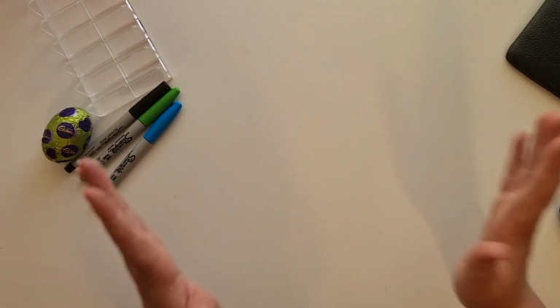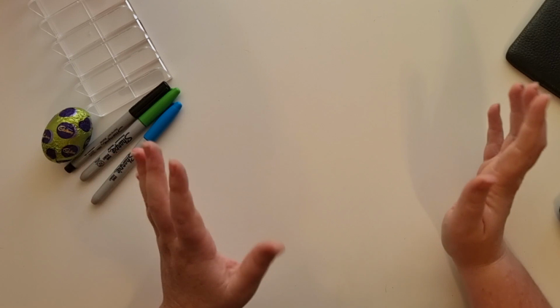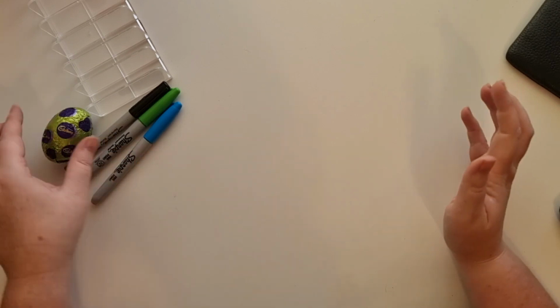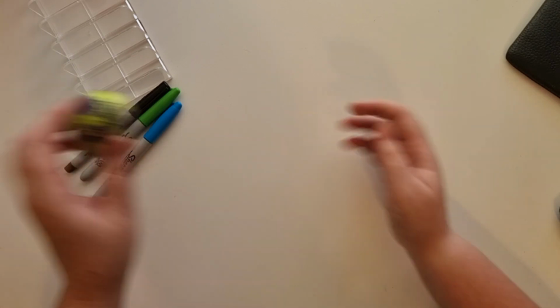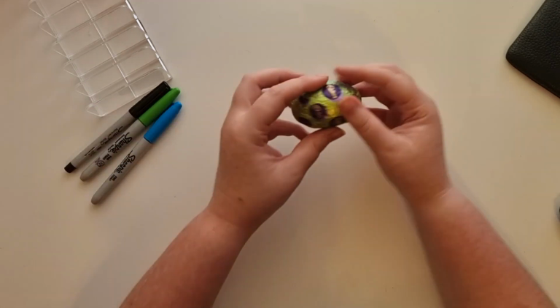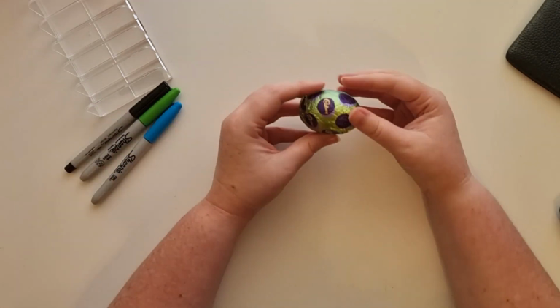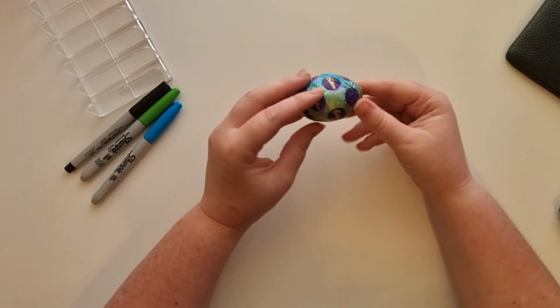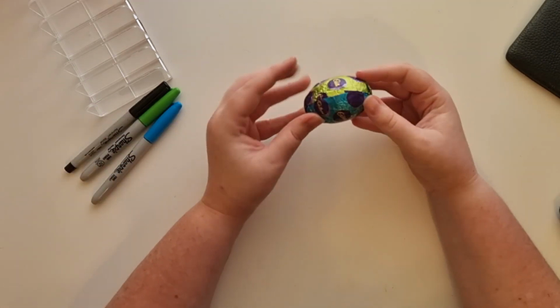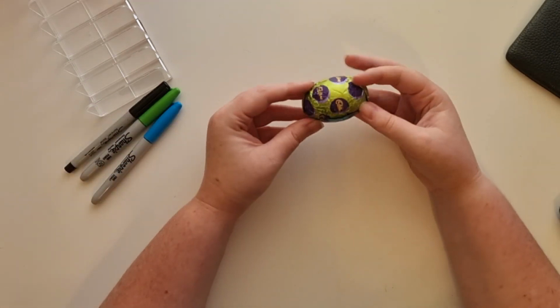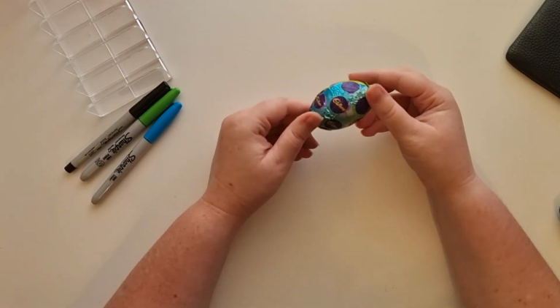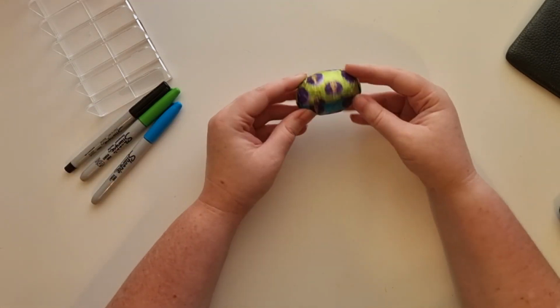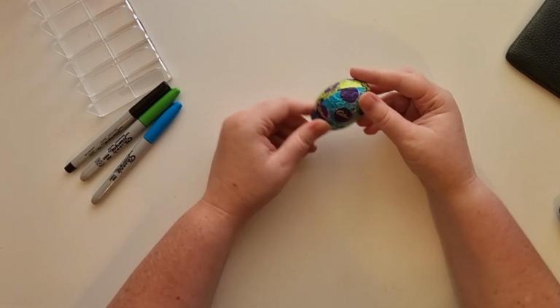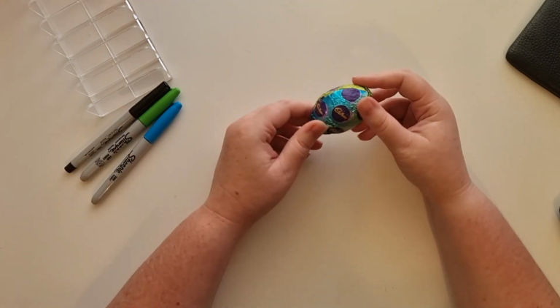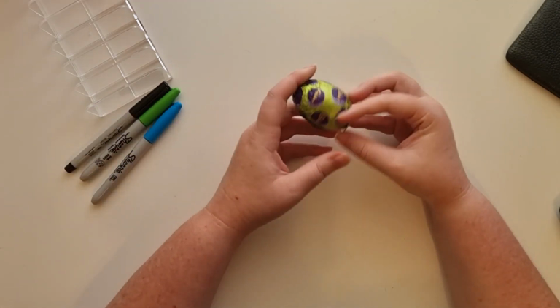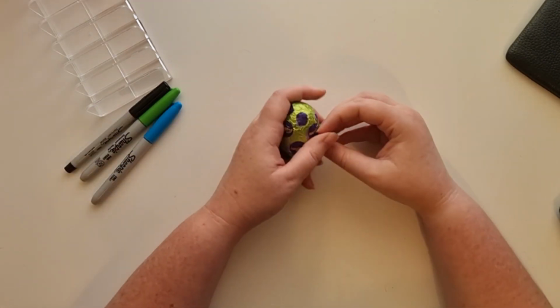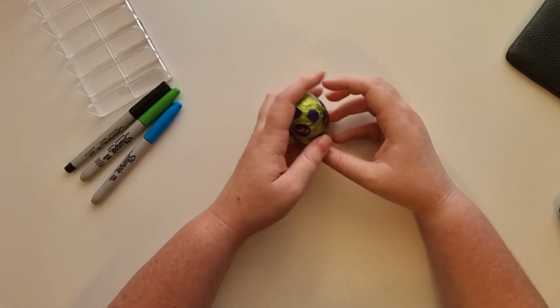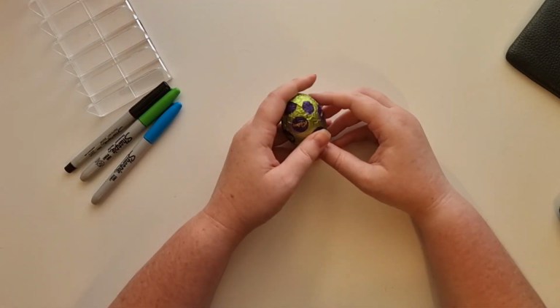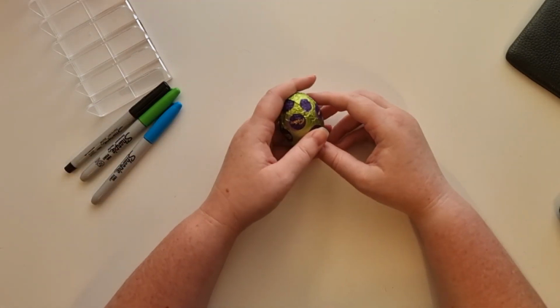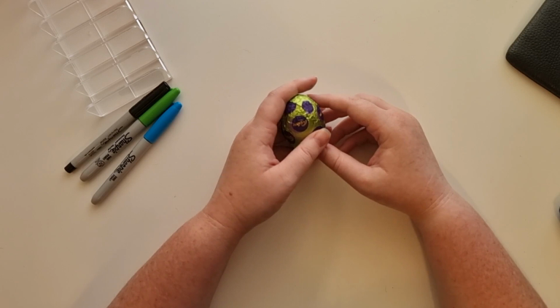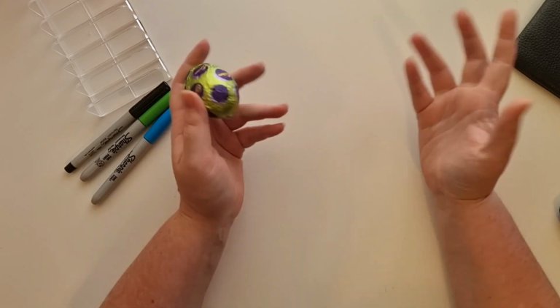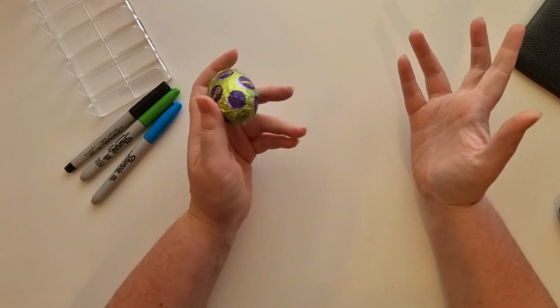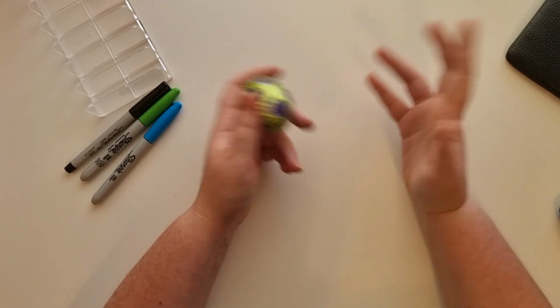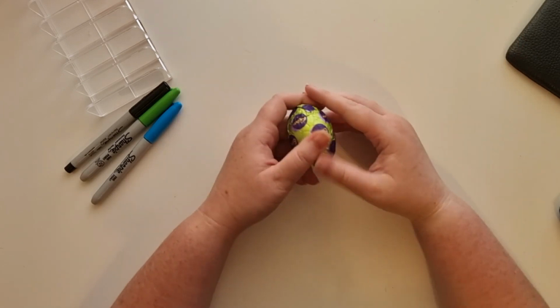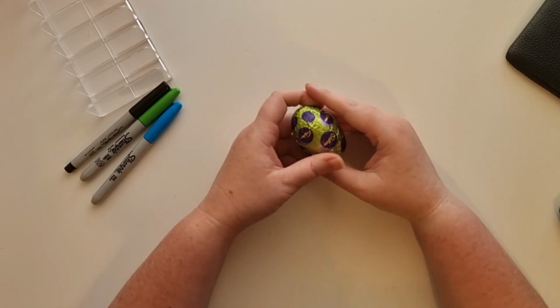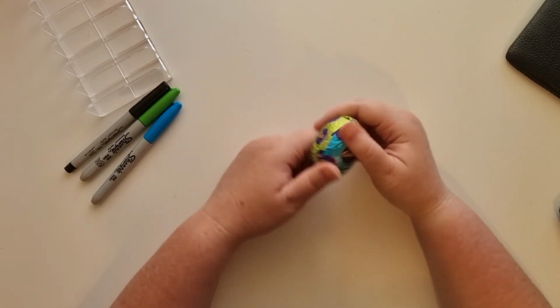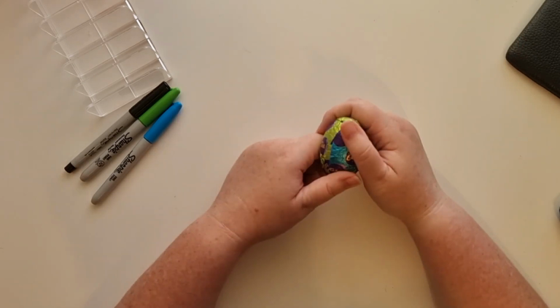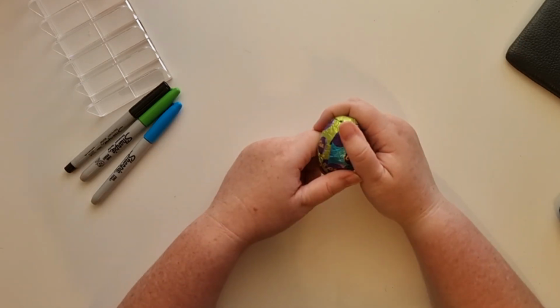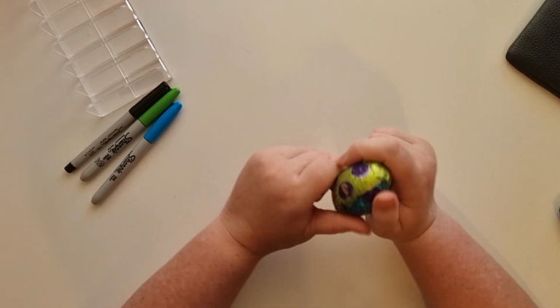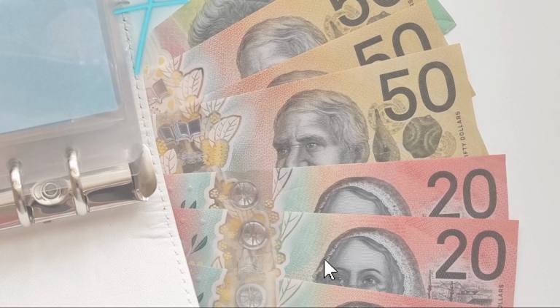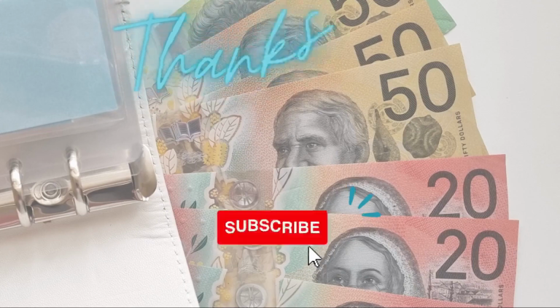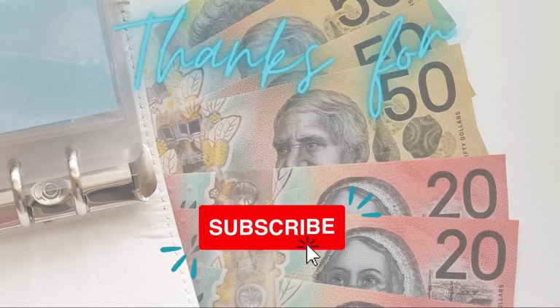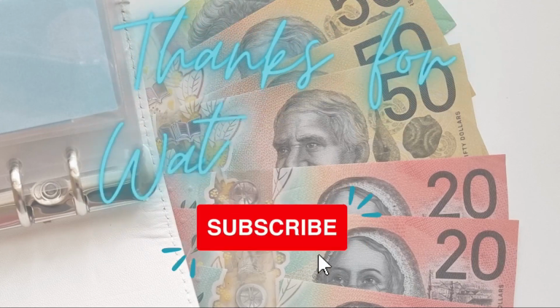Thank you so much for watching. I am going to go treat myself and eat this little choccy. And if you're celebrating, I hope you've had a wonderful Easter. I will see you very soon in the next one.